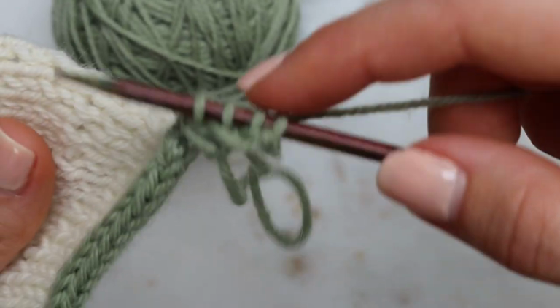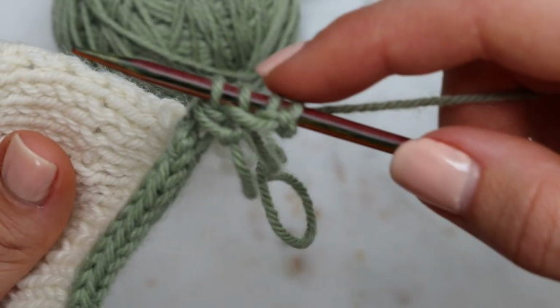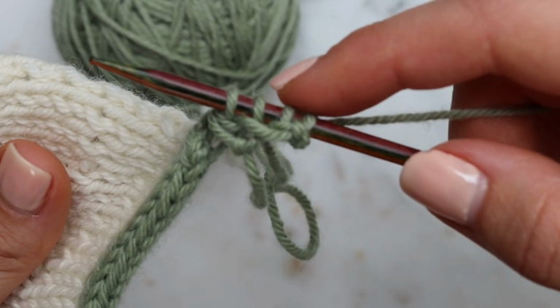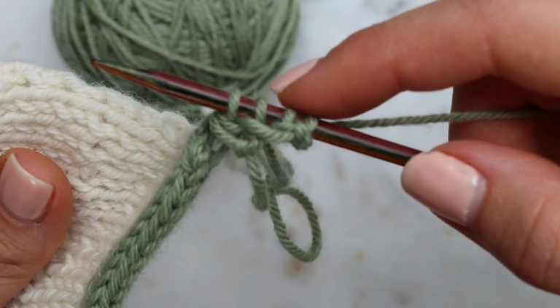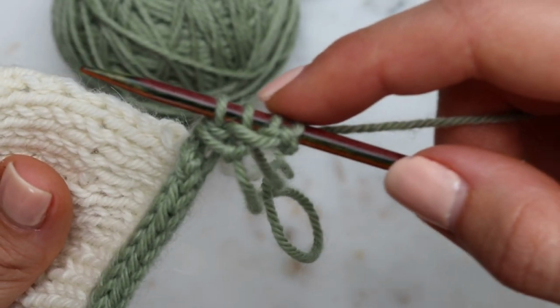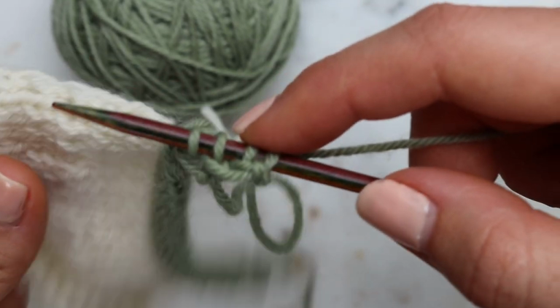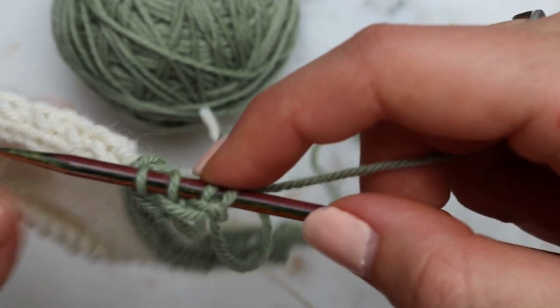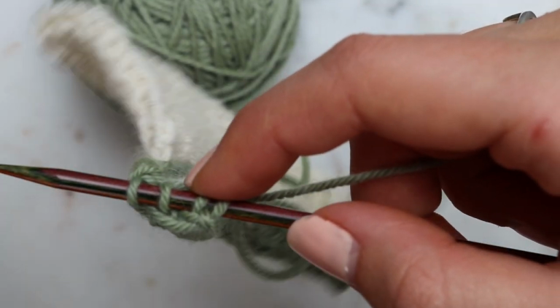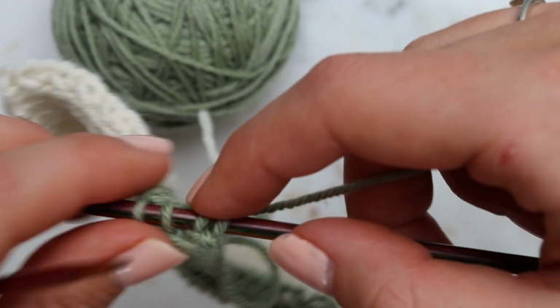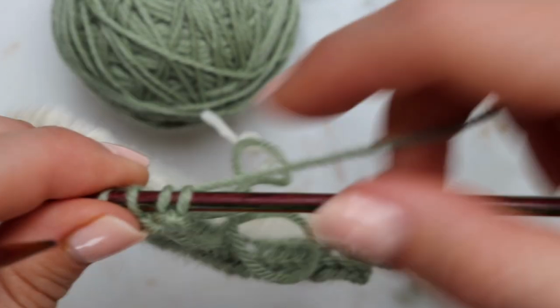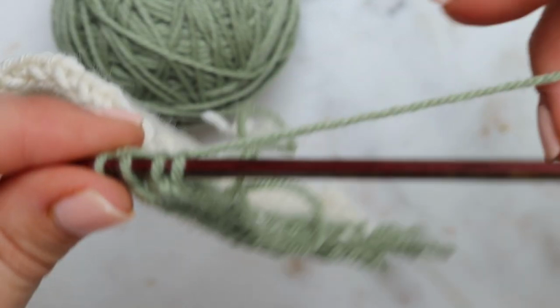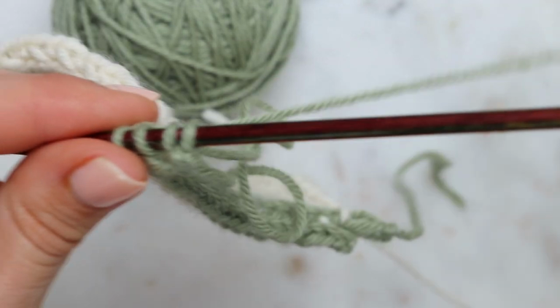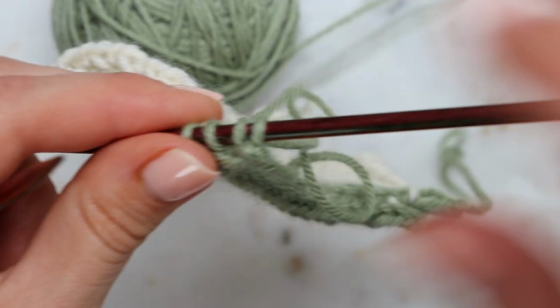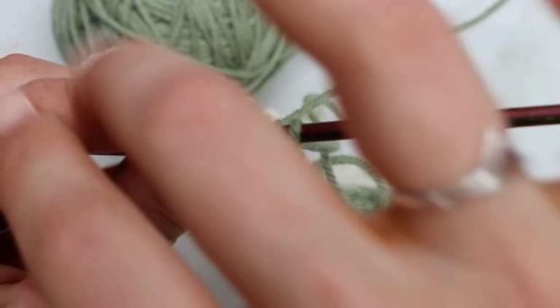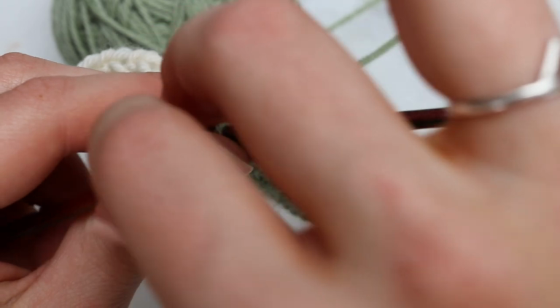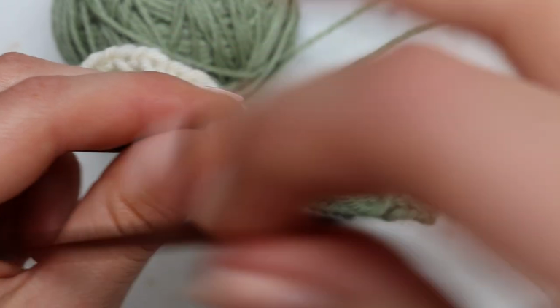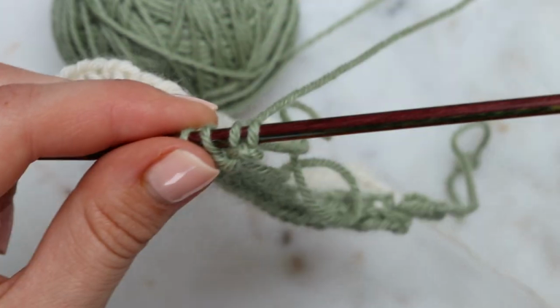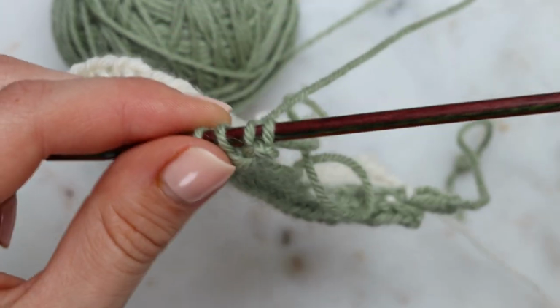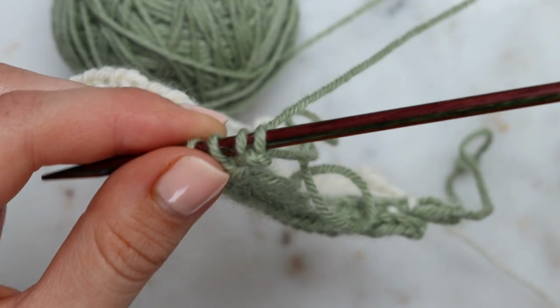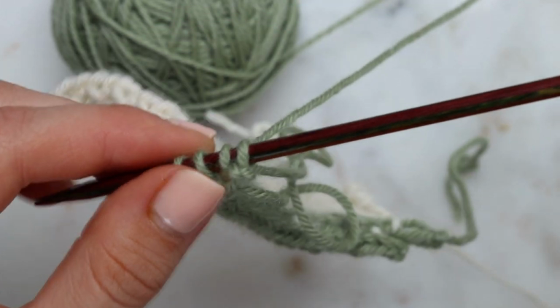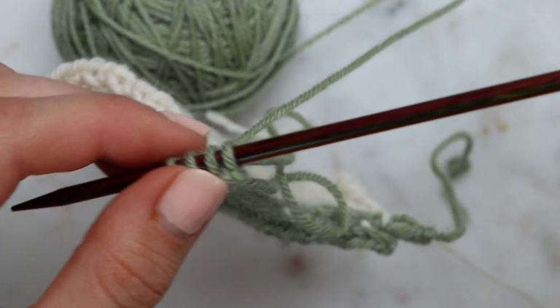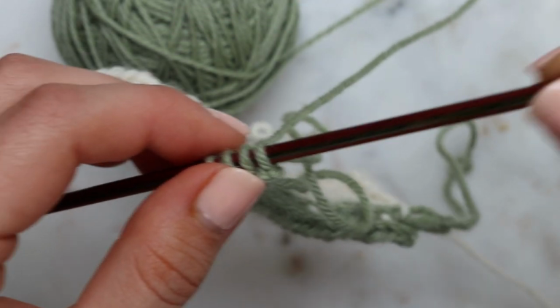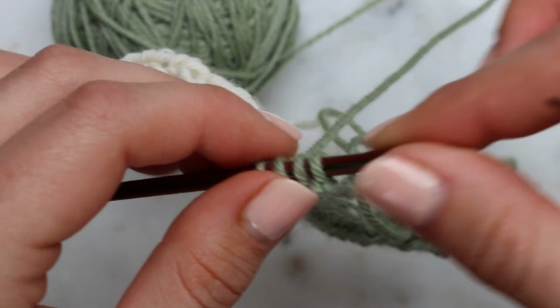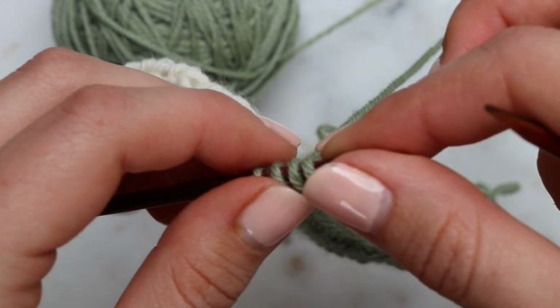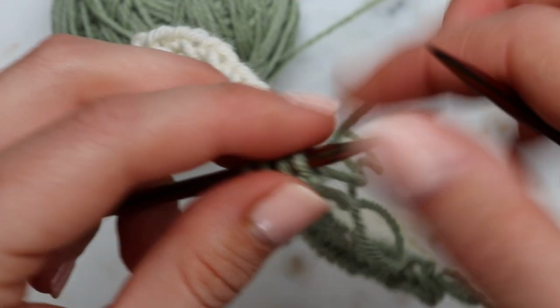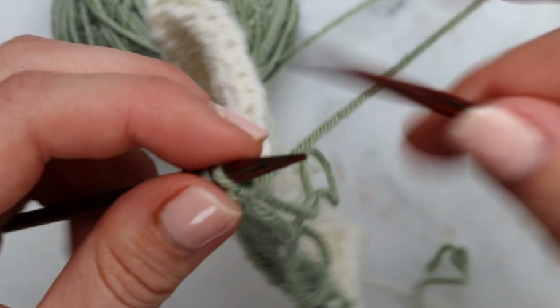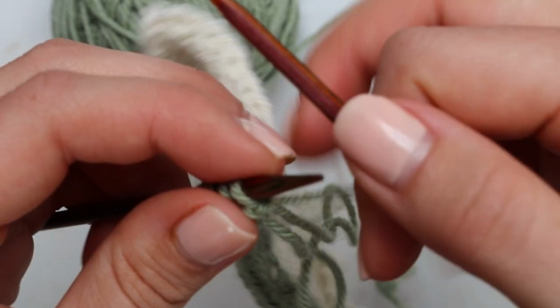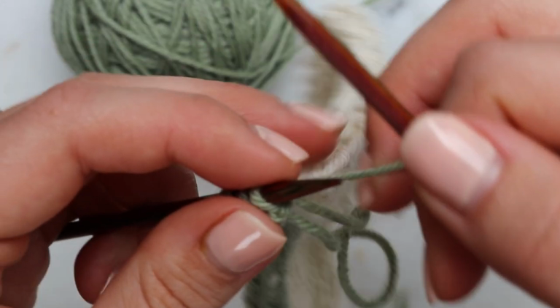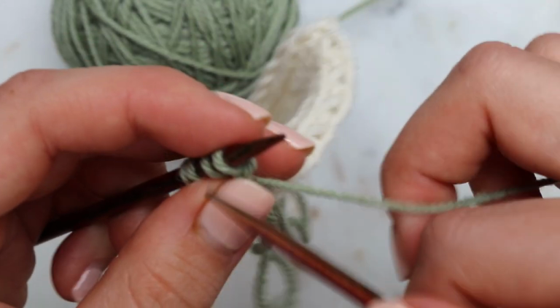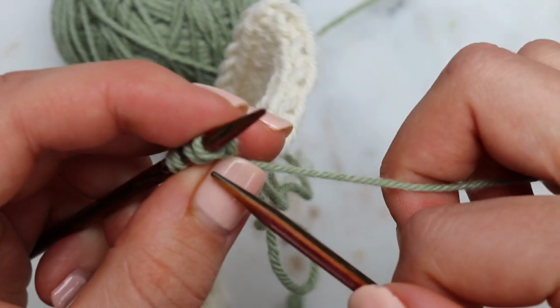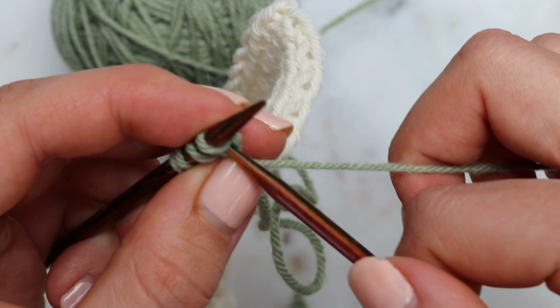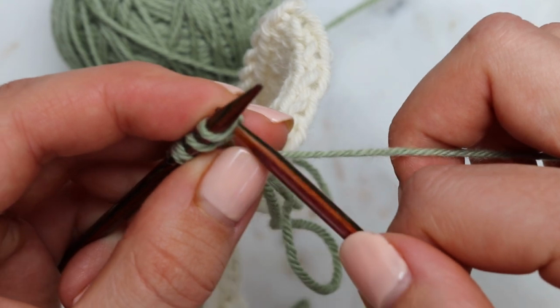So at this point it's looking a bit of a squiggly mess. Have faith, it will all come together. Now I'll slide them back along to the start of the needle and repeat.